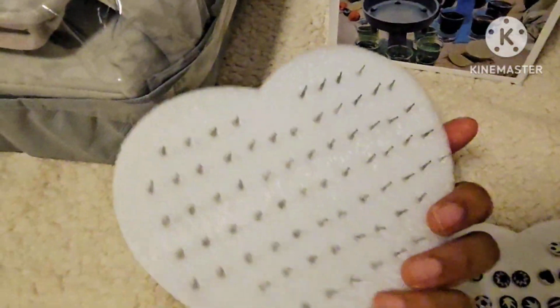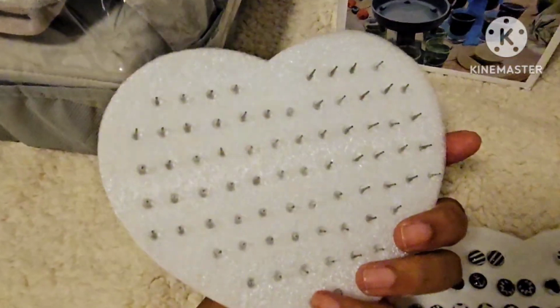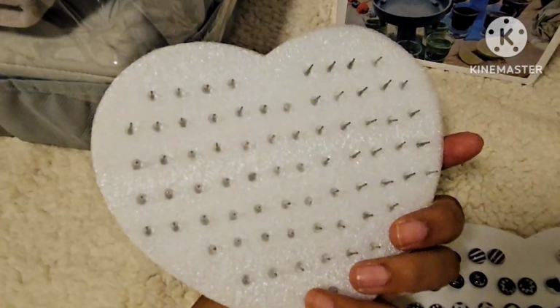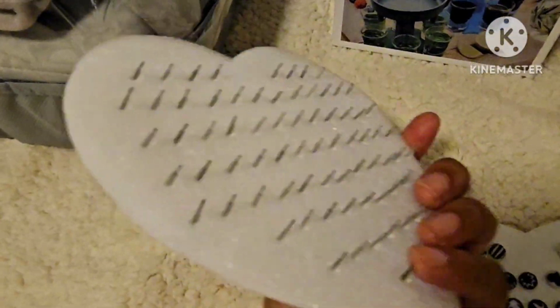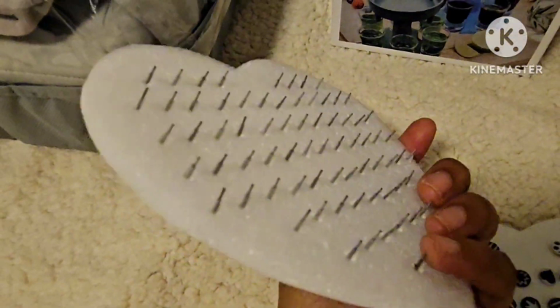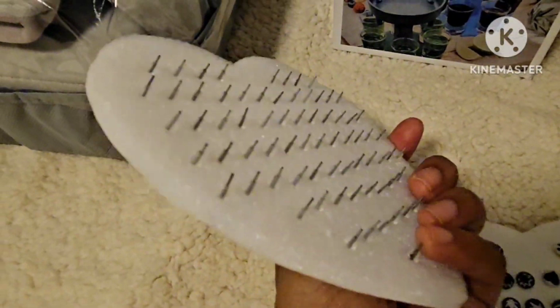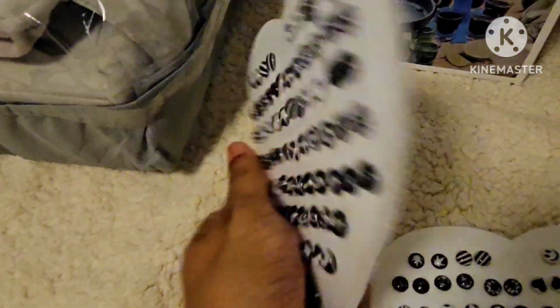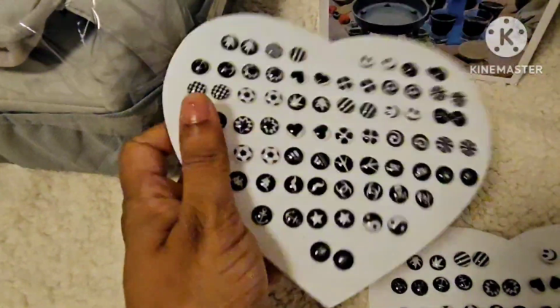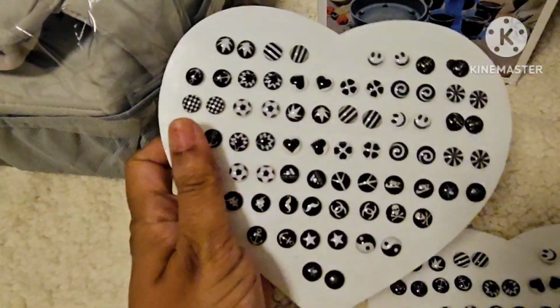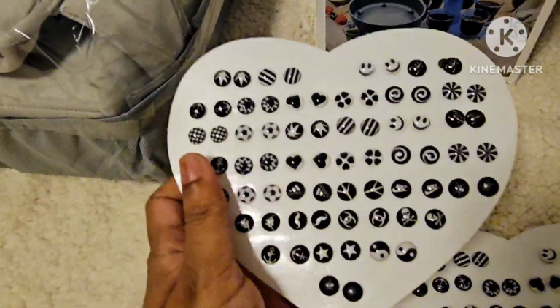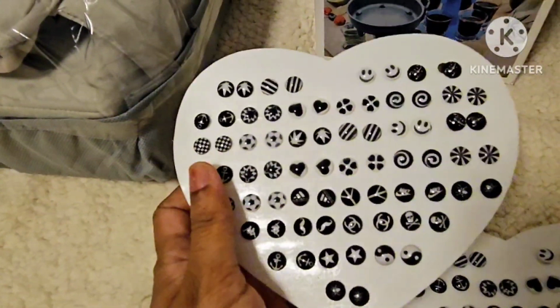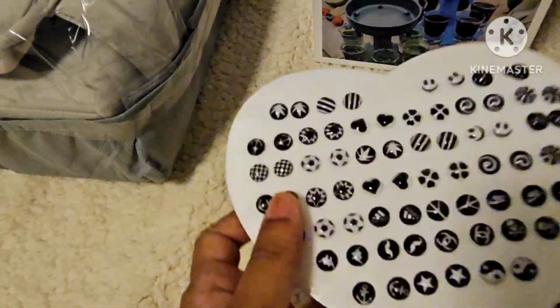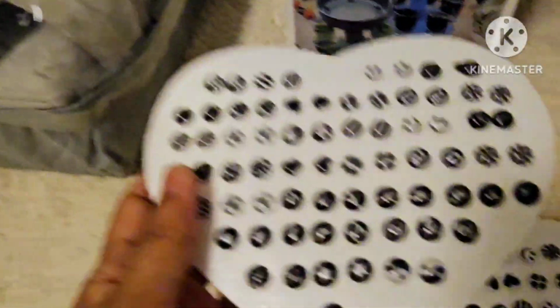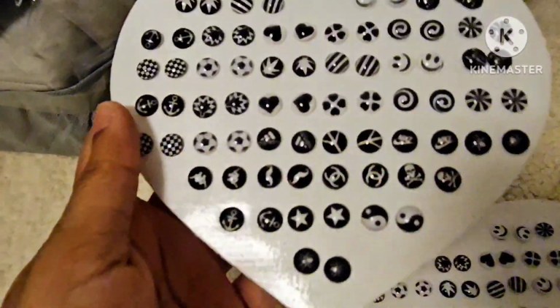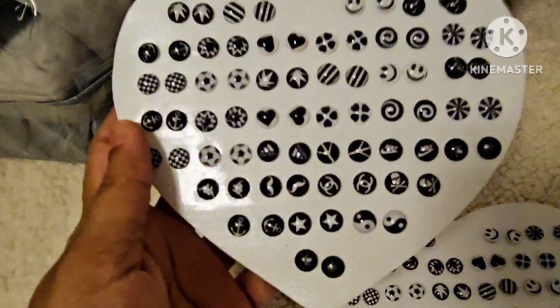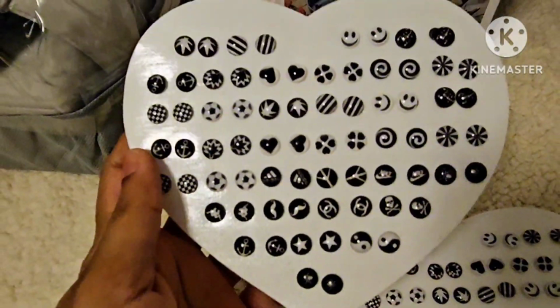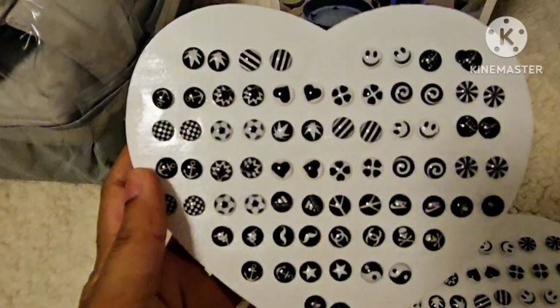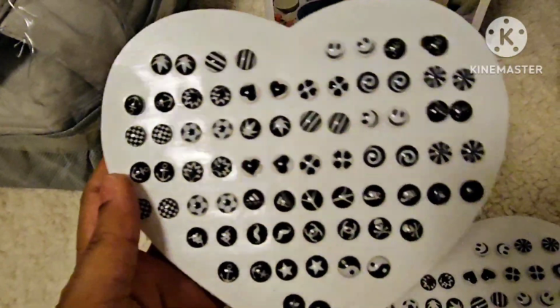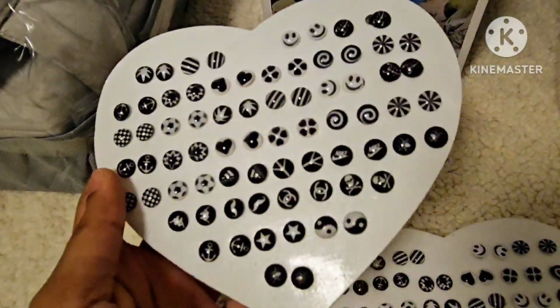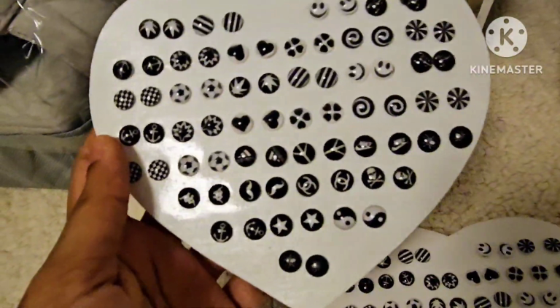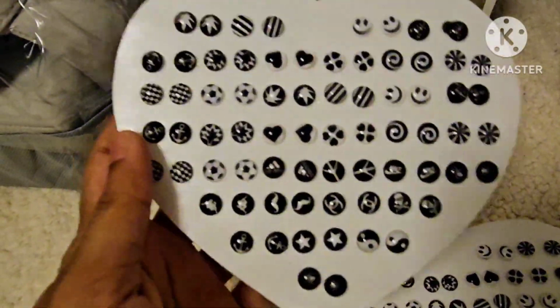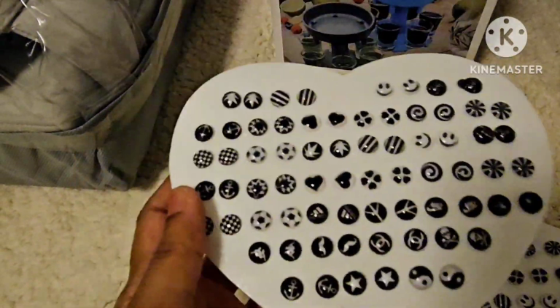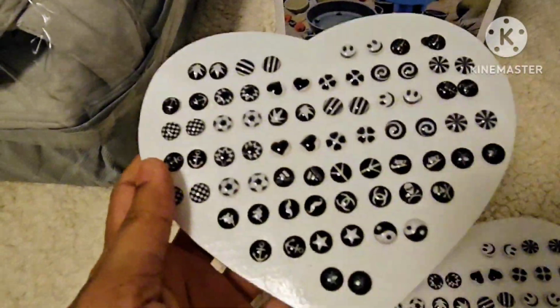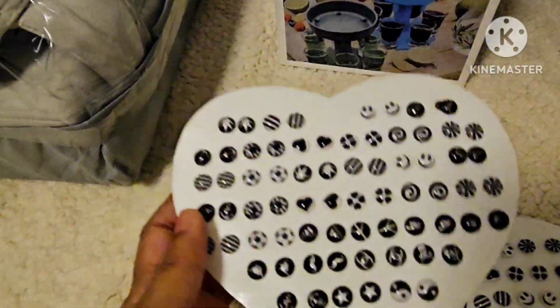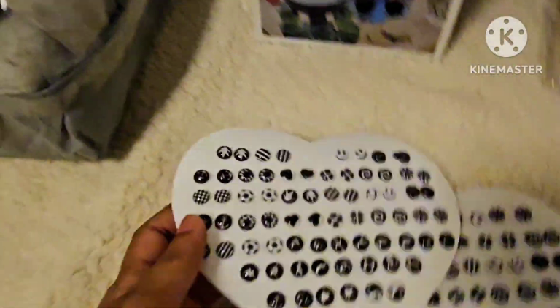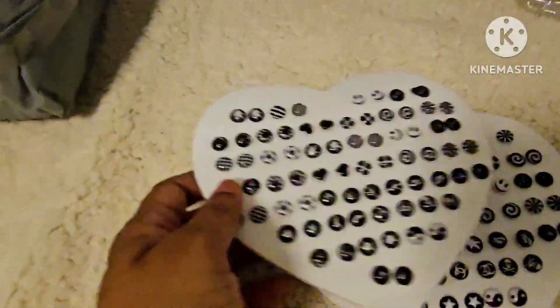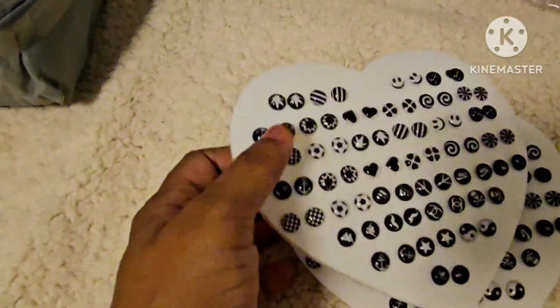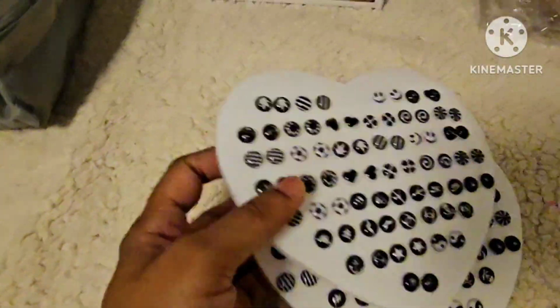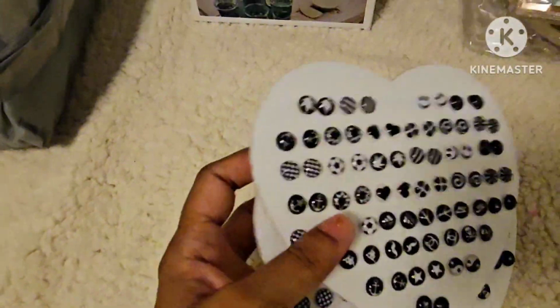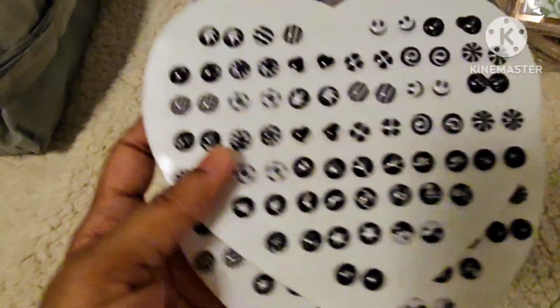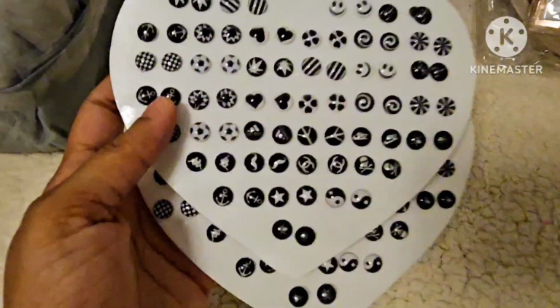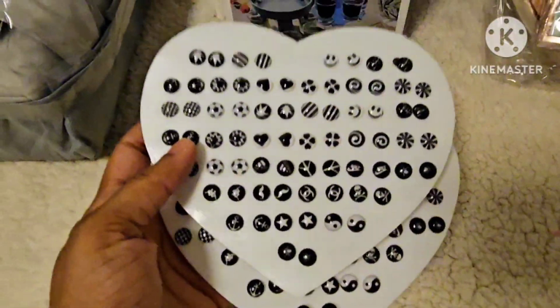The next product is these adorable earrings — ear studs with a metal base. There are around 36 pairs included. For more details, check the listings or message me on WhatsApp.